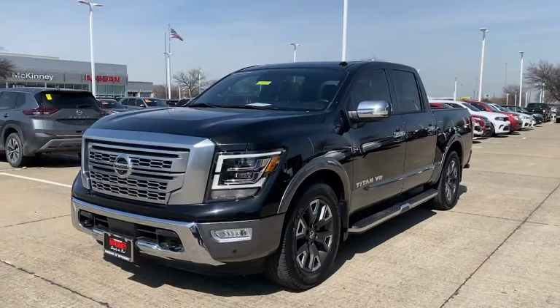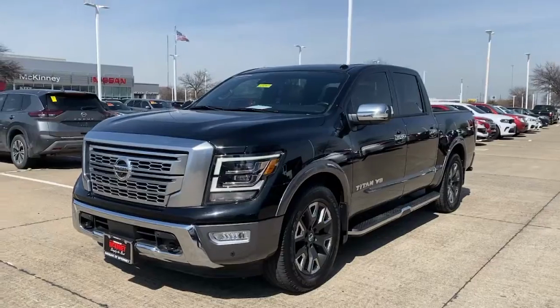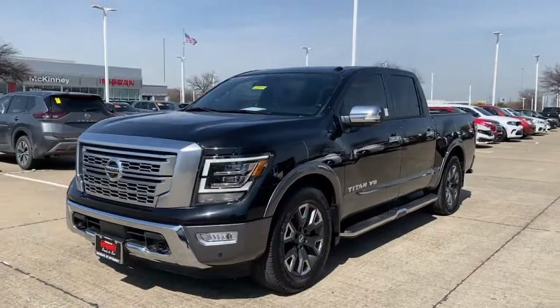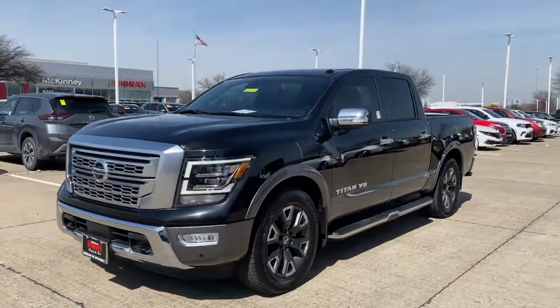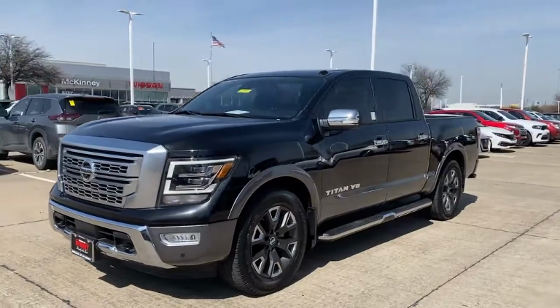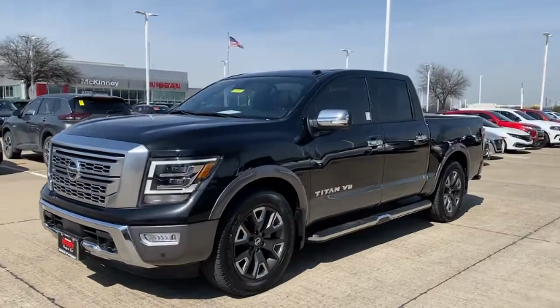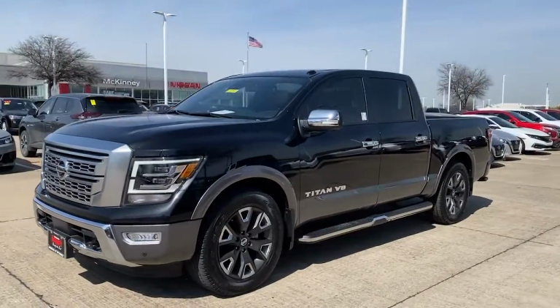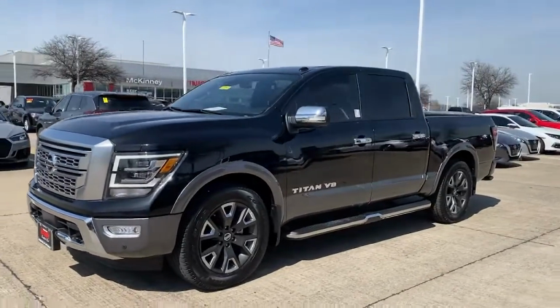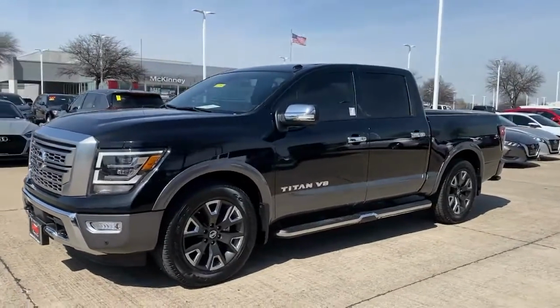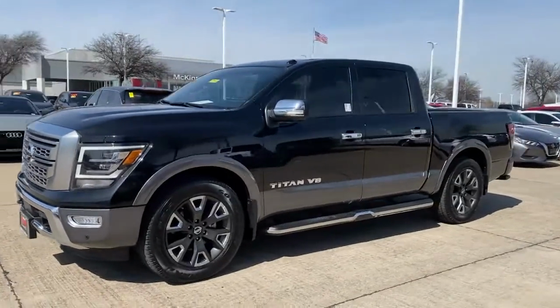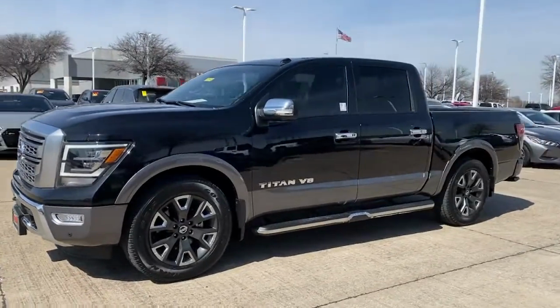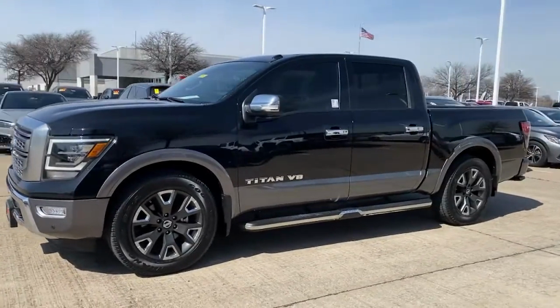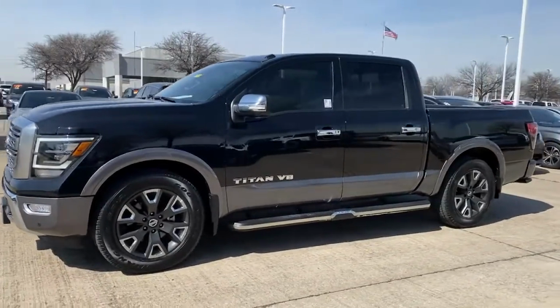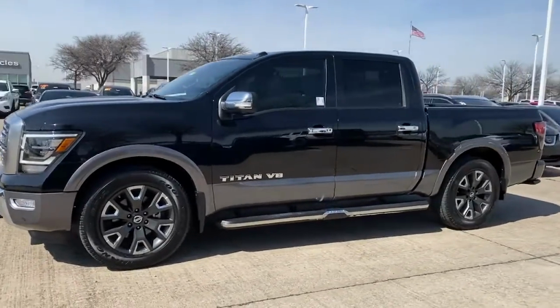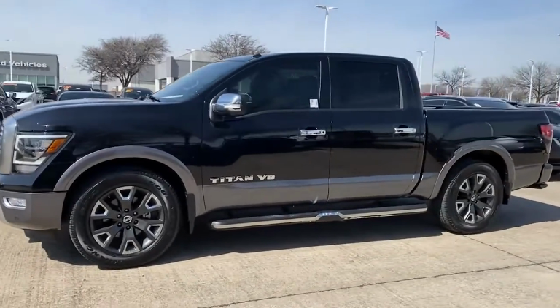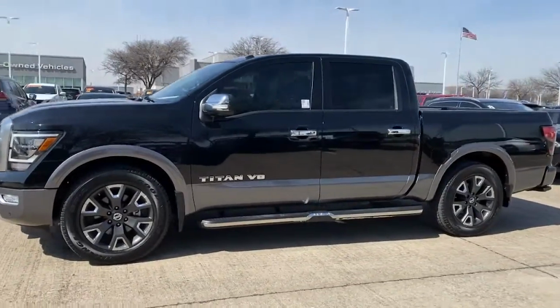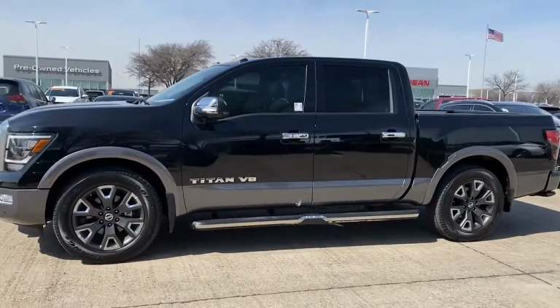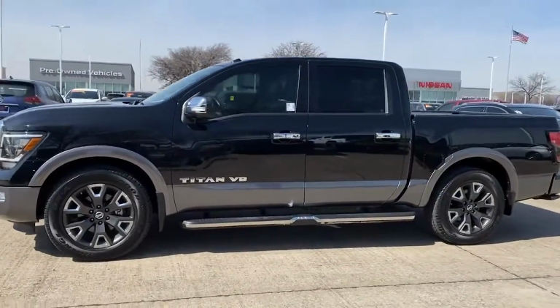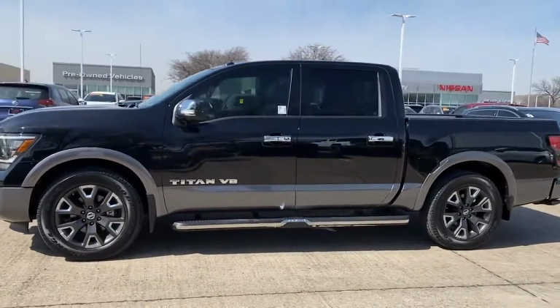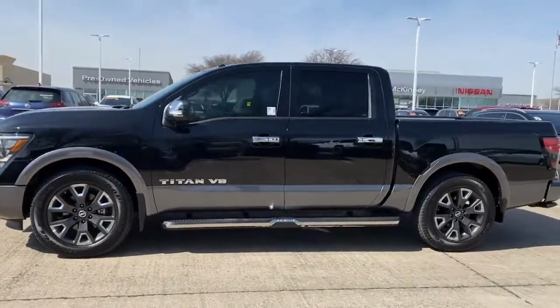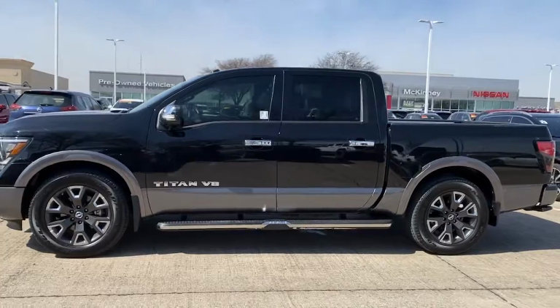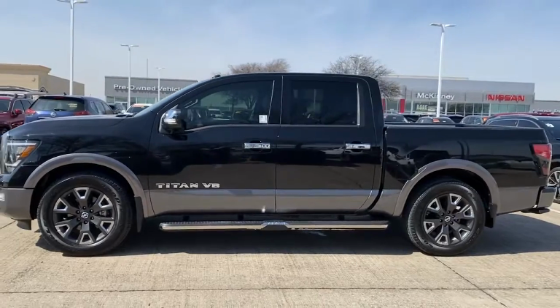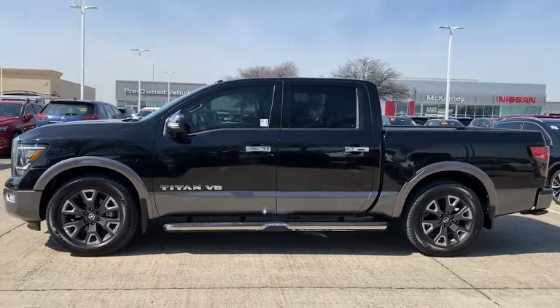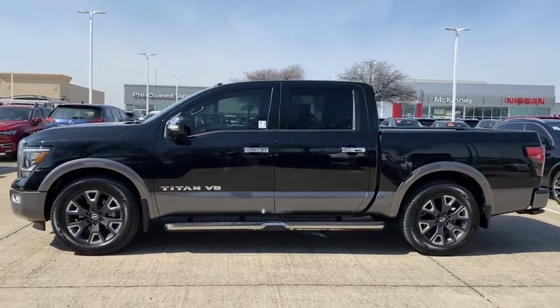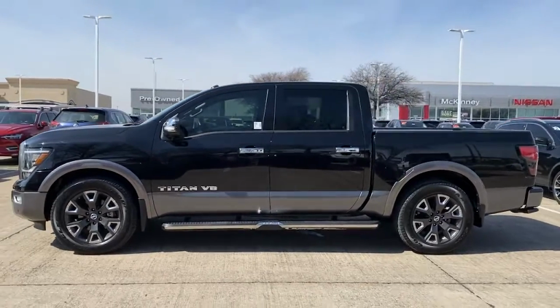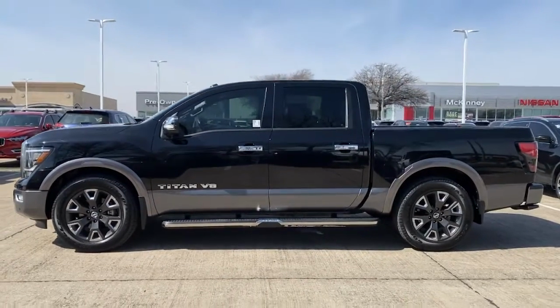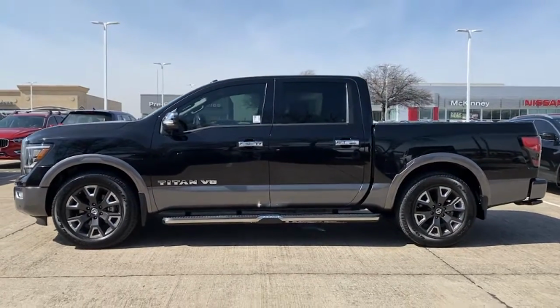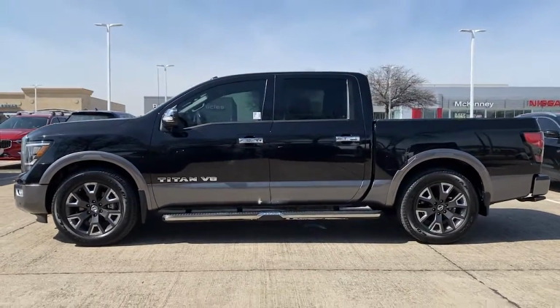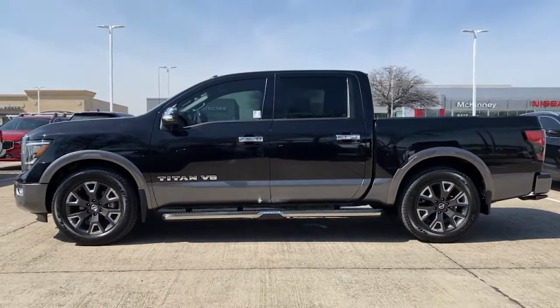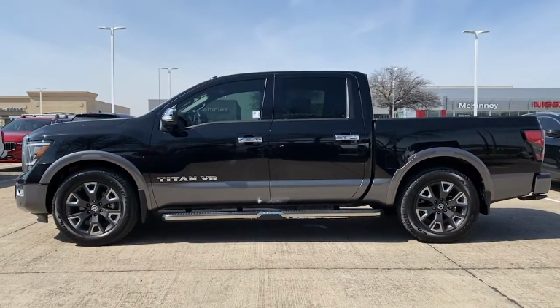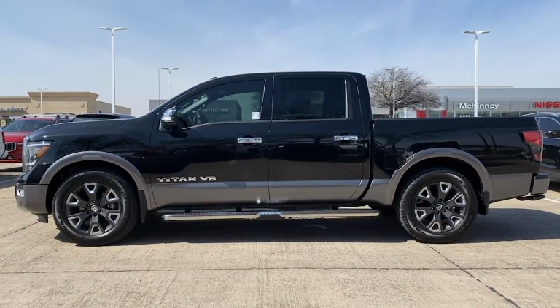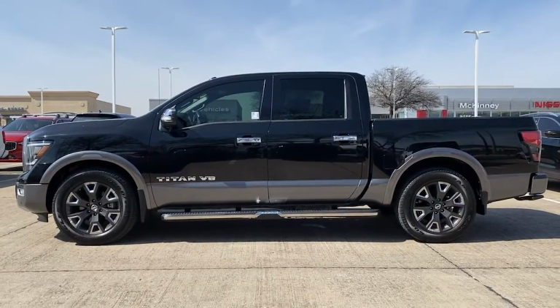Introducing the 2020 Nissan Titan. With less than 40,000 miles on the odometer, this vehicle provides excellent value.